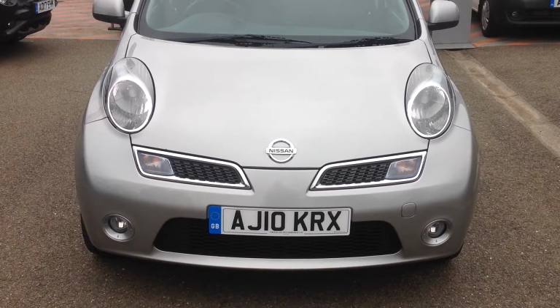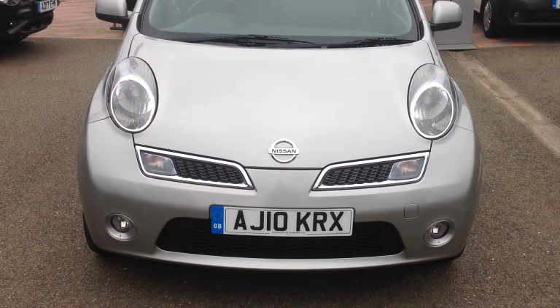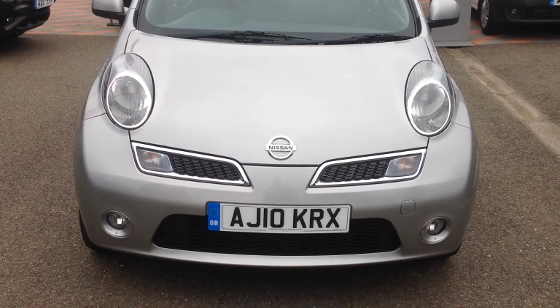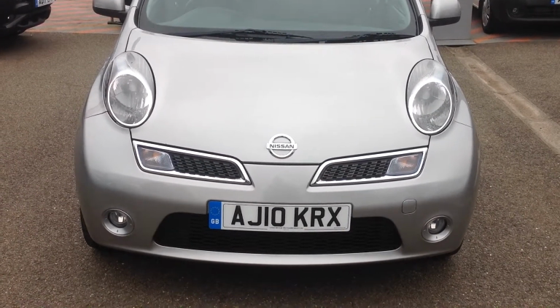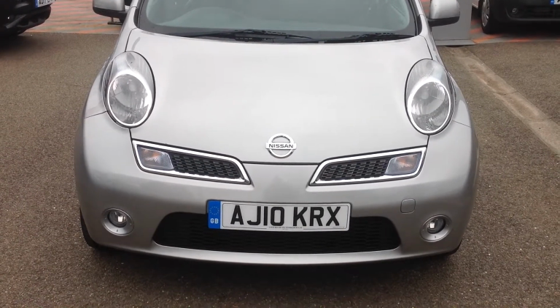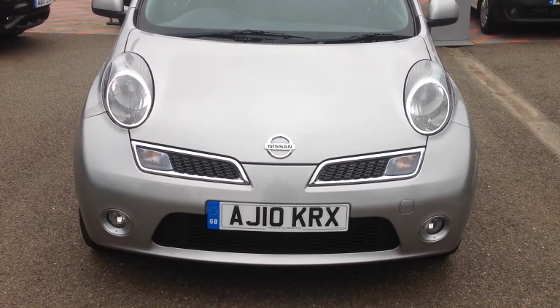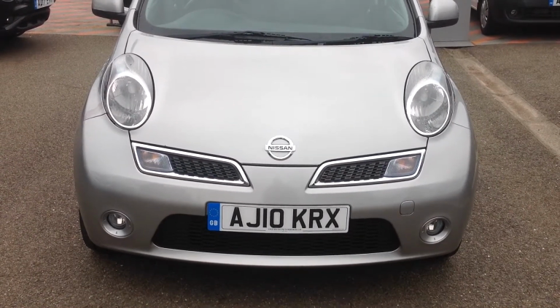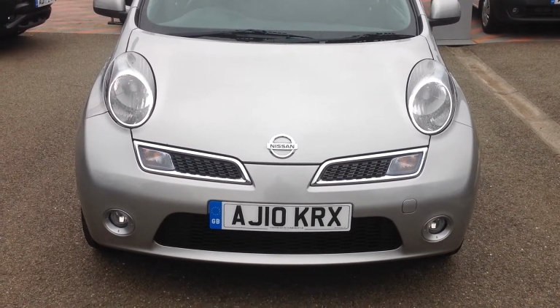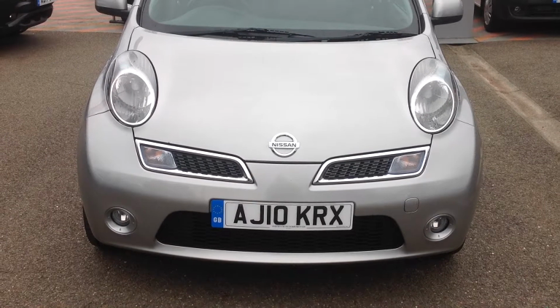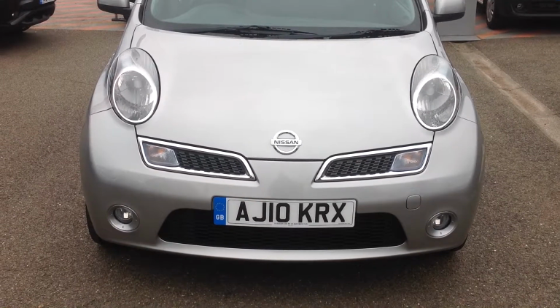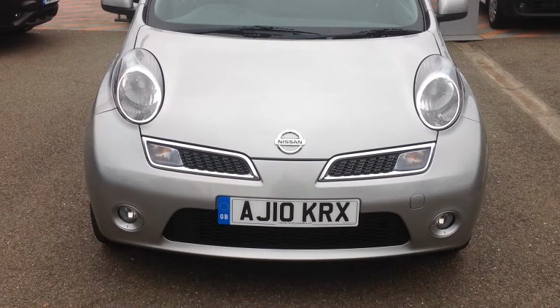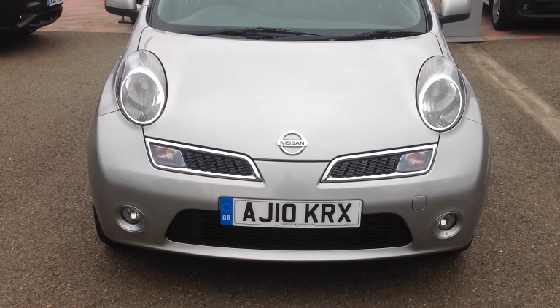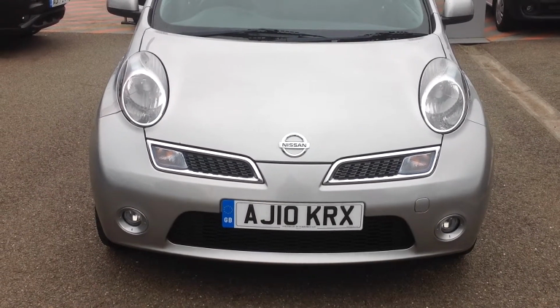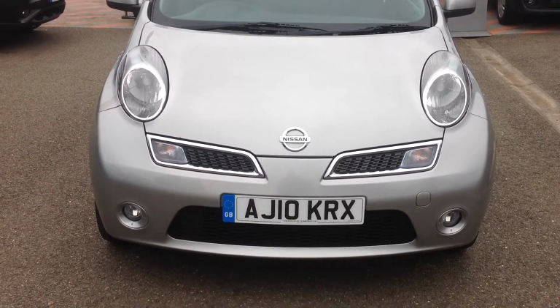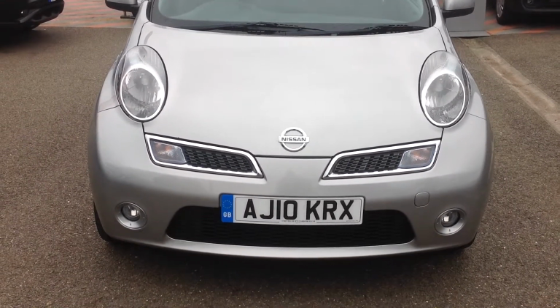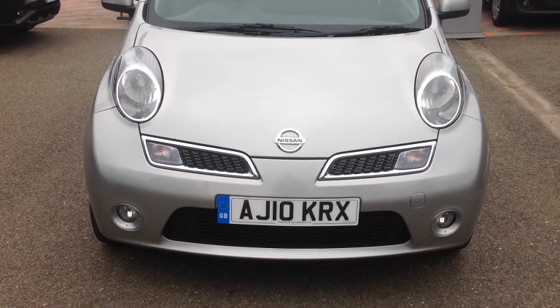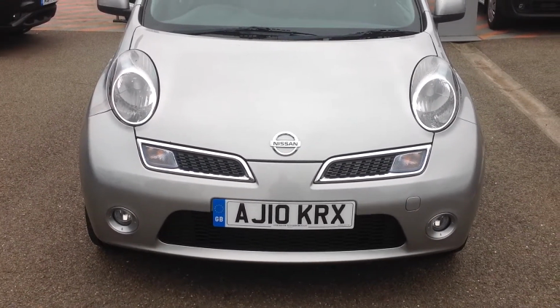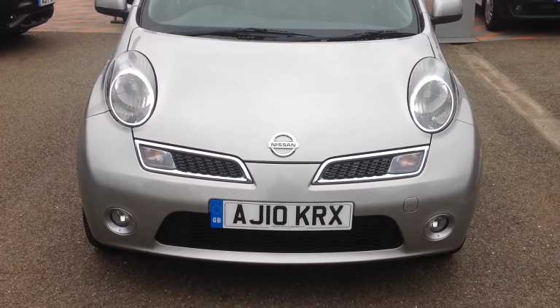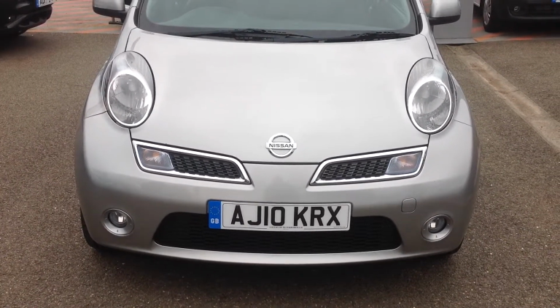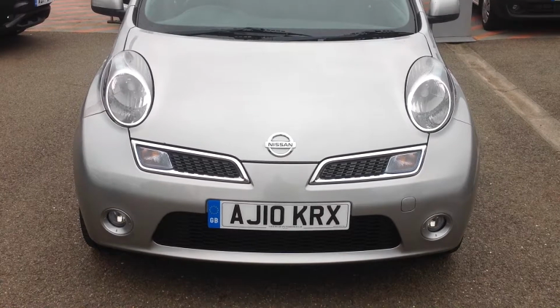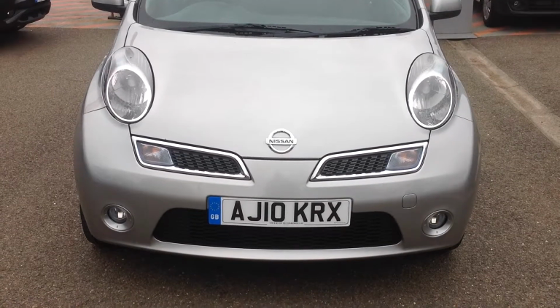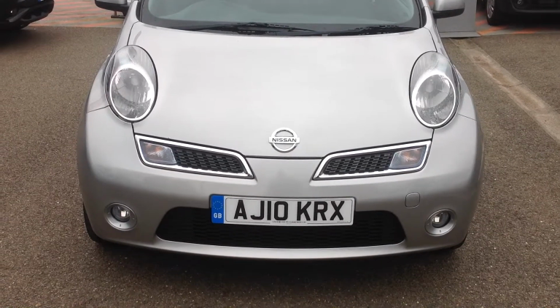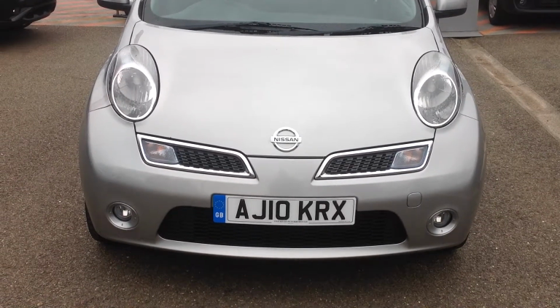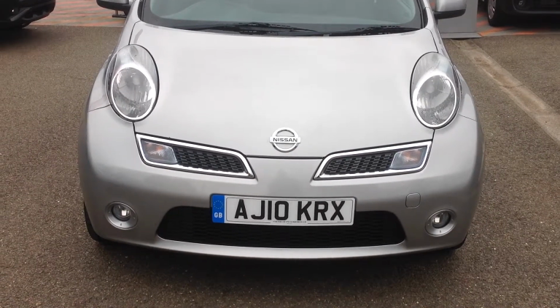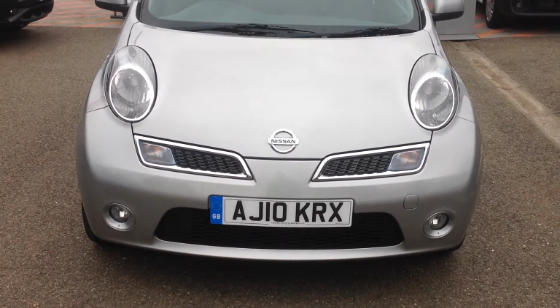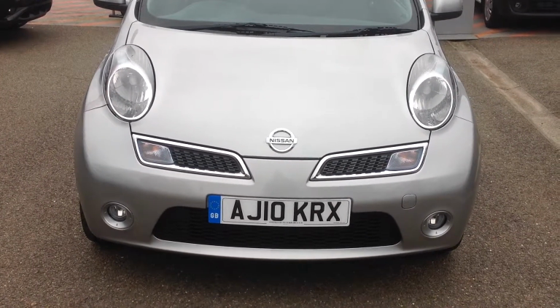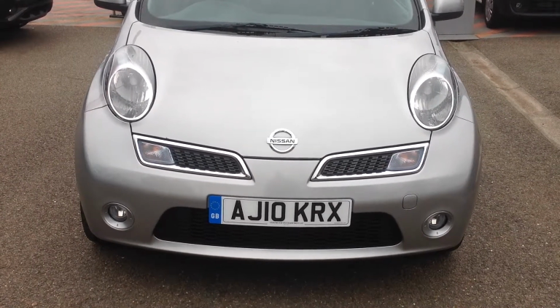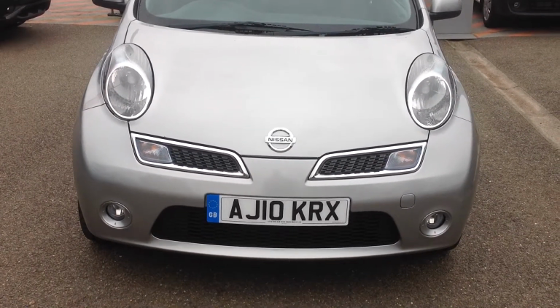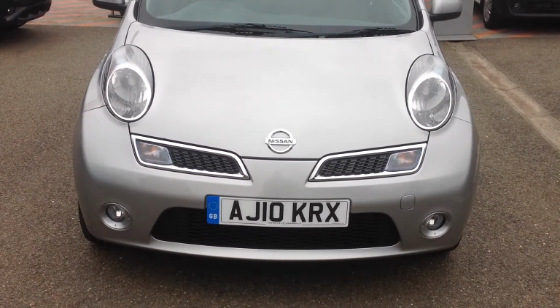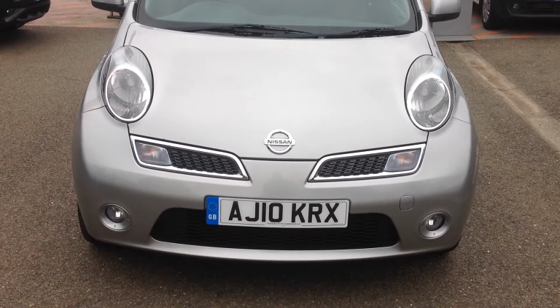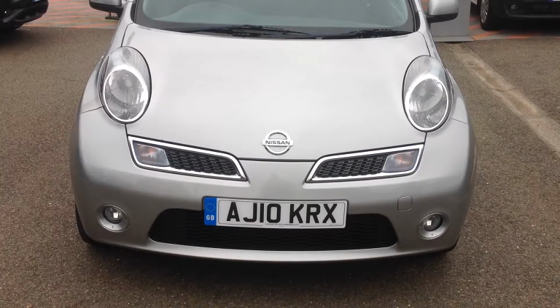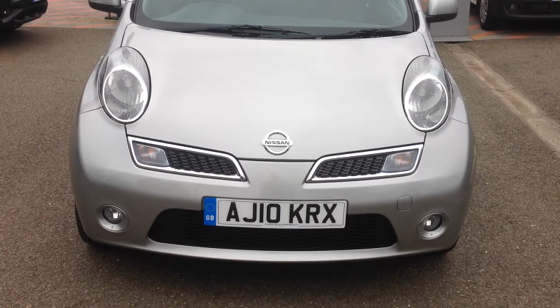Hi and welcome to Smith's Nissan in Peterborough. My name is Darren. I'm going to give you a quick walk around of the Nissan Micra 1.2 N-TEC 5-door with the registration number Alpha Juliet 1-0 Kilo Romeo X-Ray.